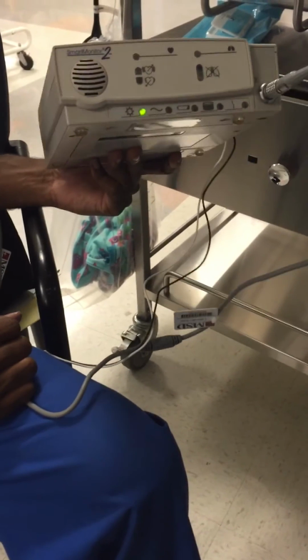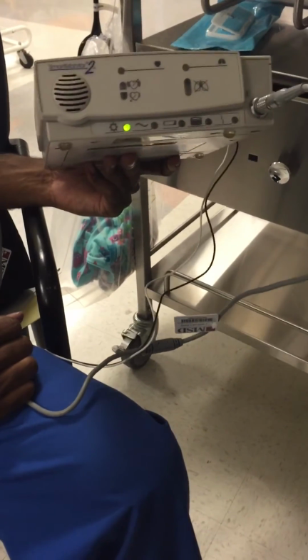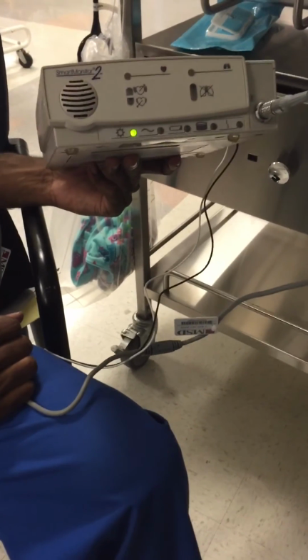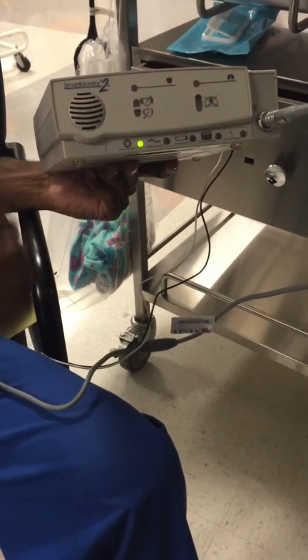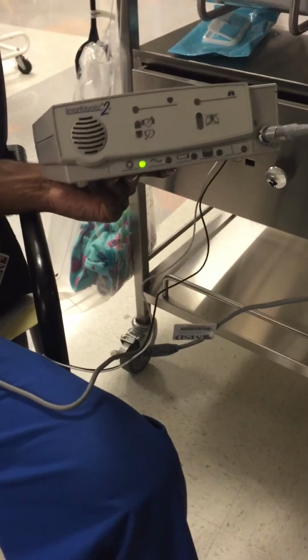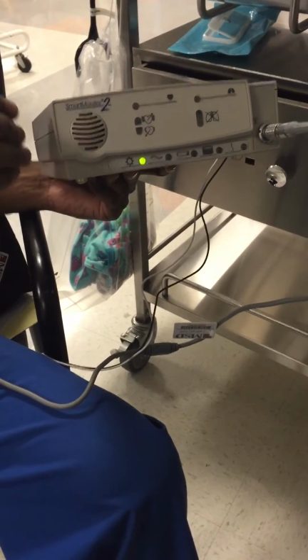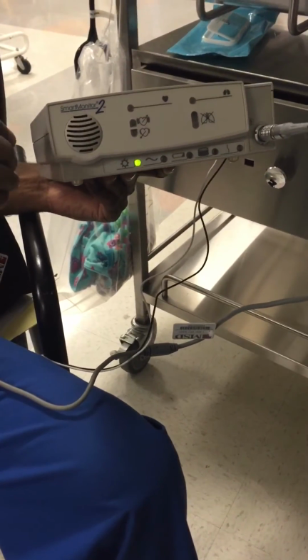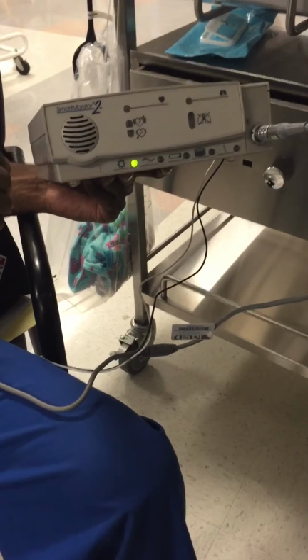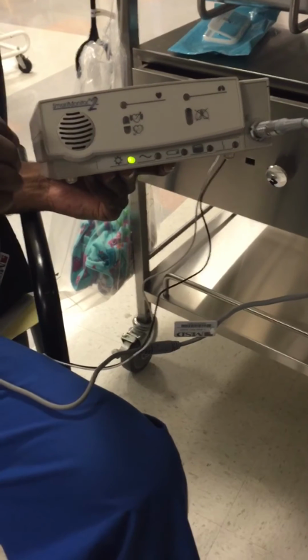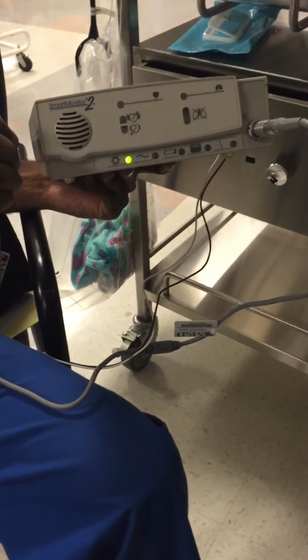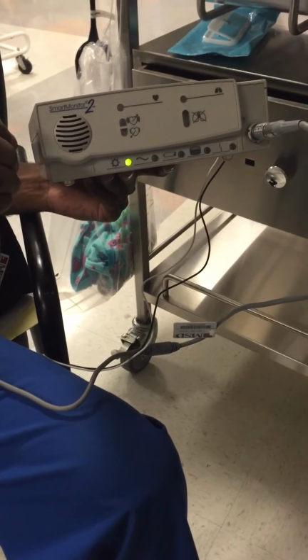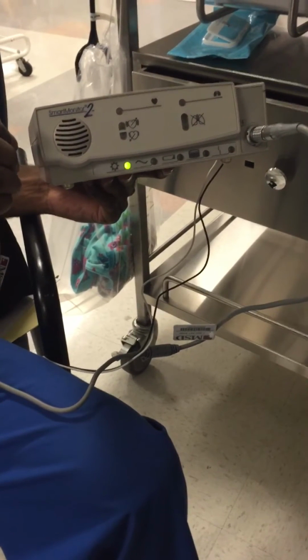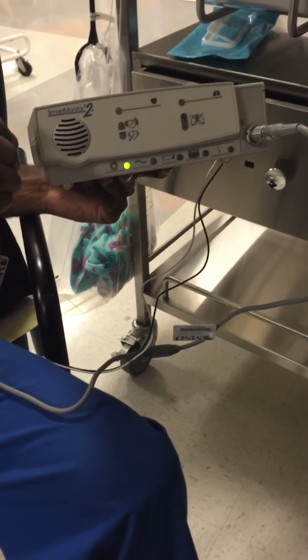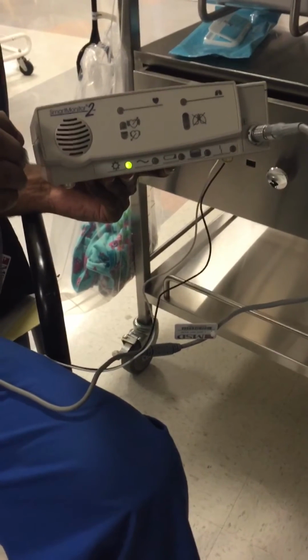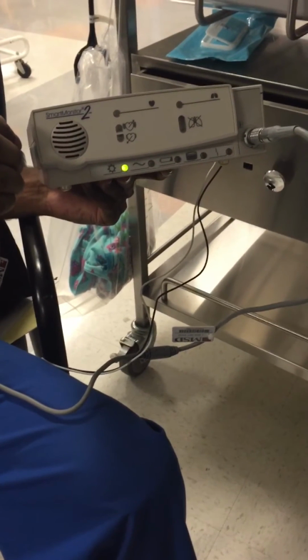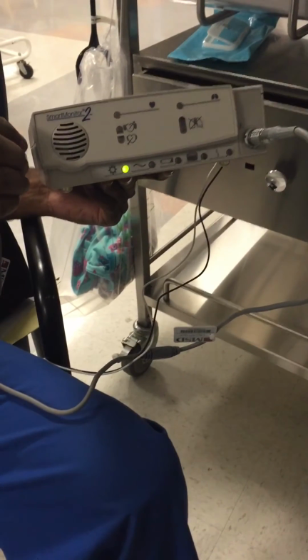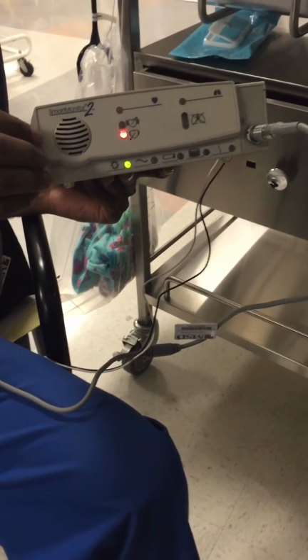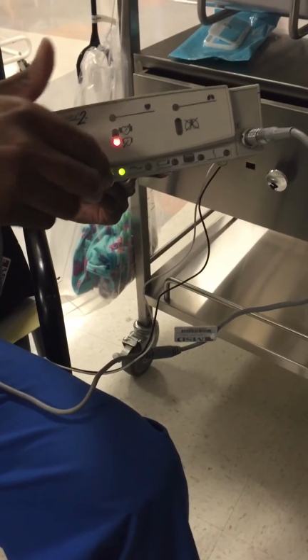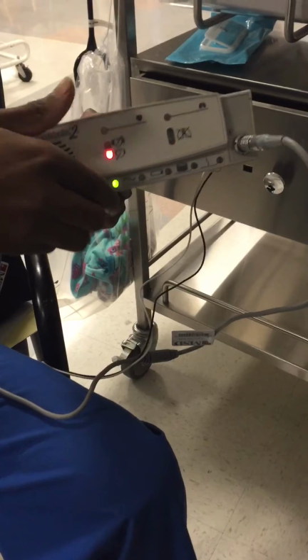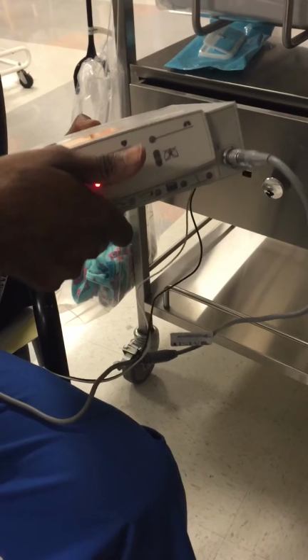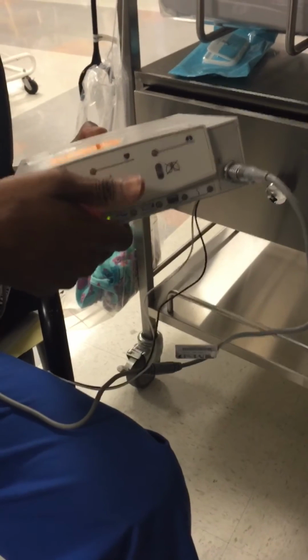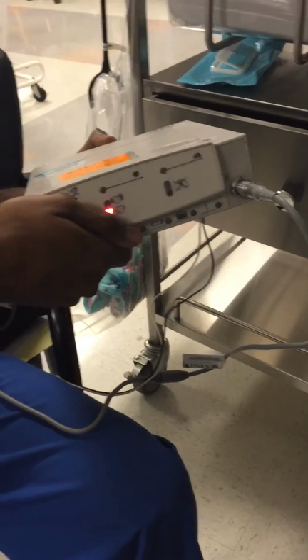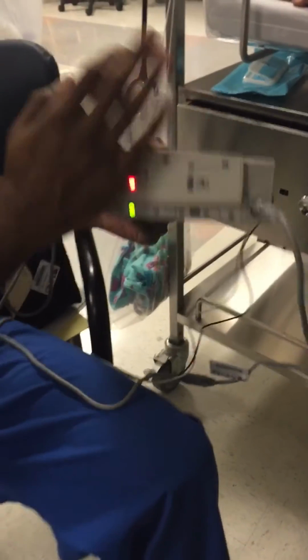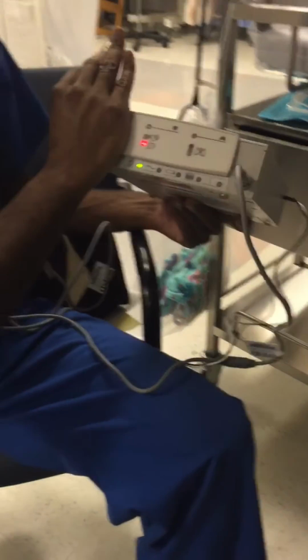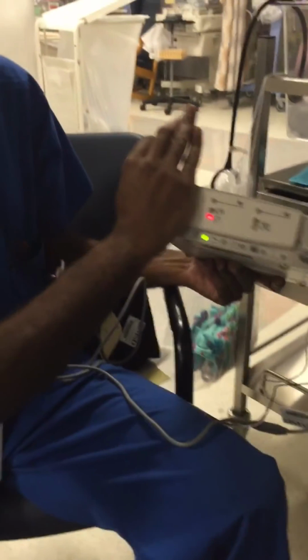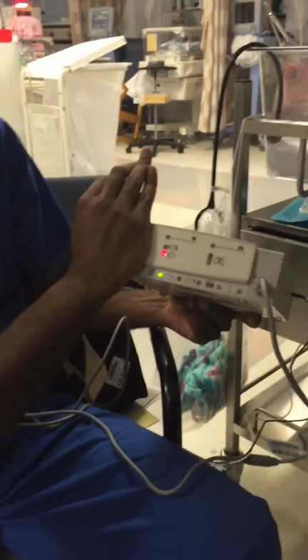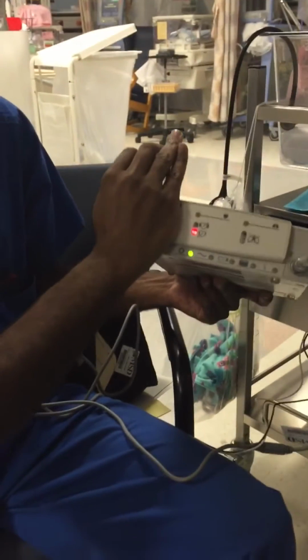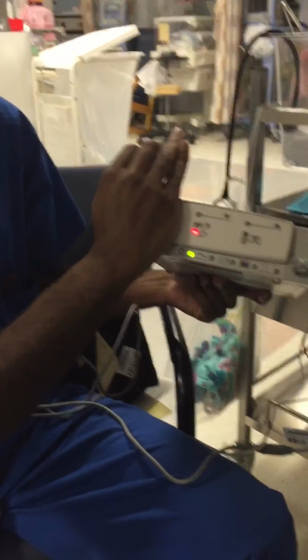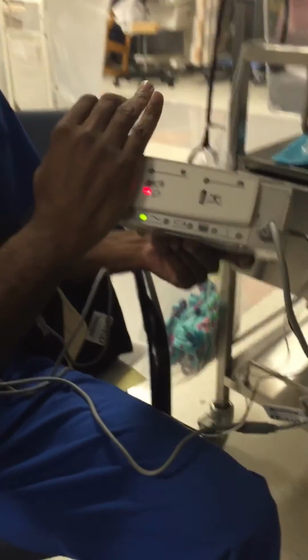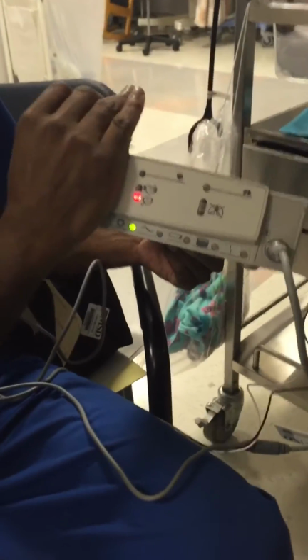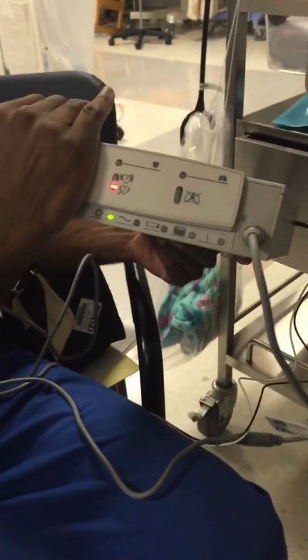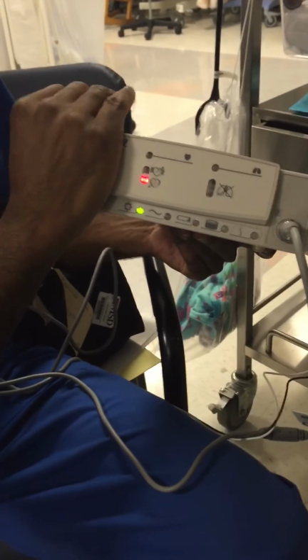It's going to go off now — I'm setting it up. So all three of those alarm lights are going to sound like that.